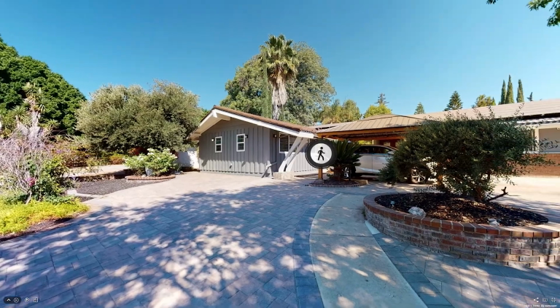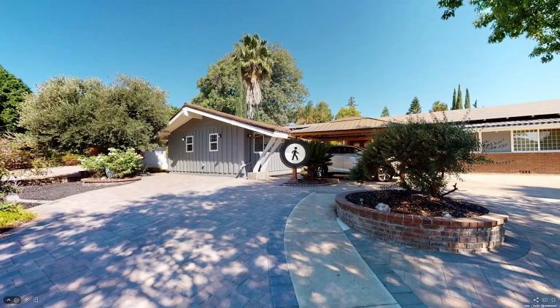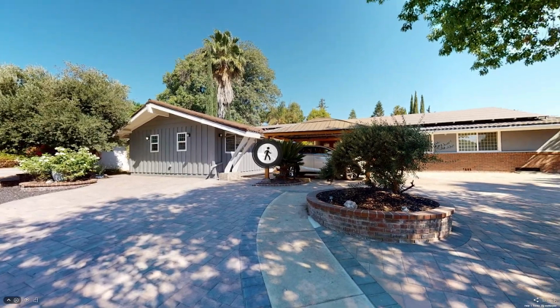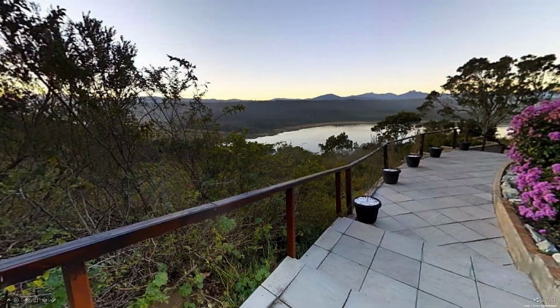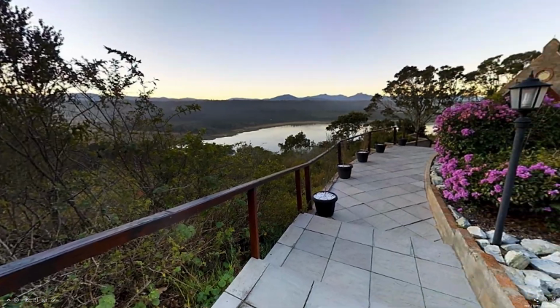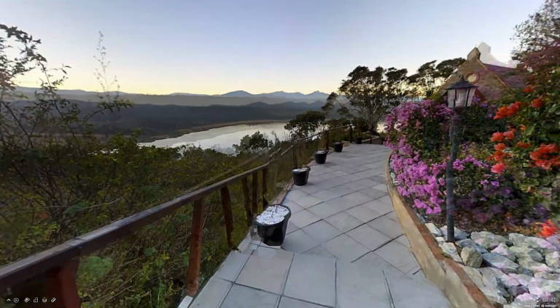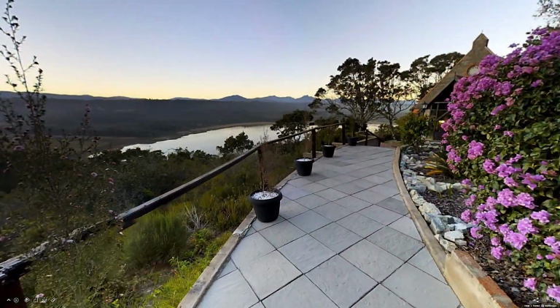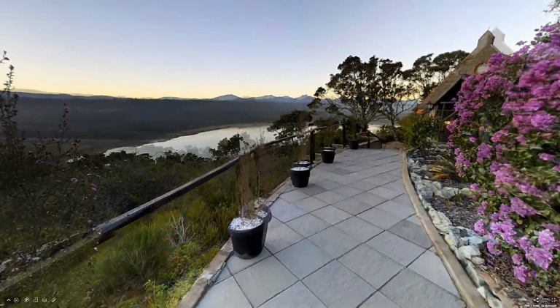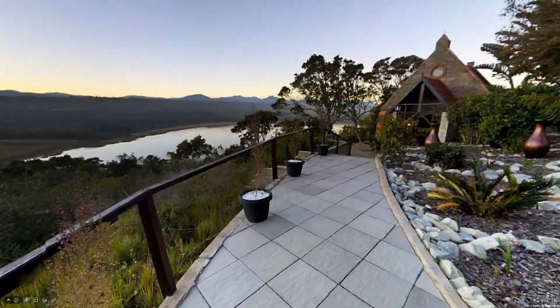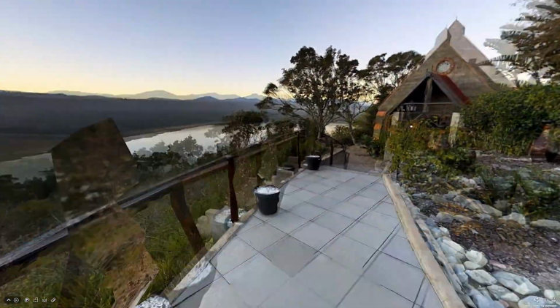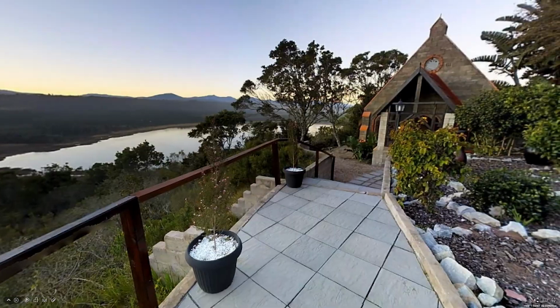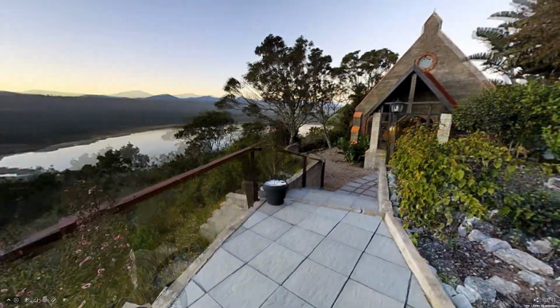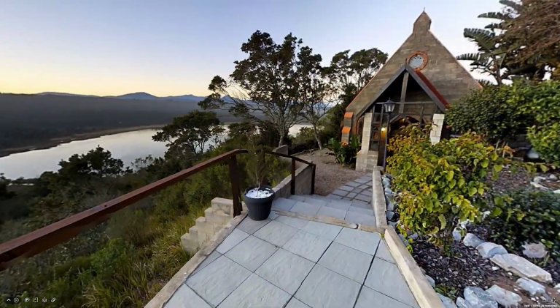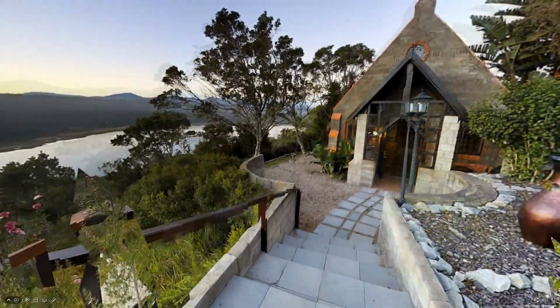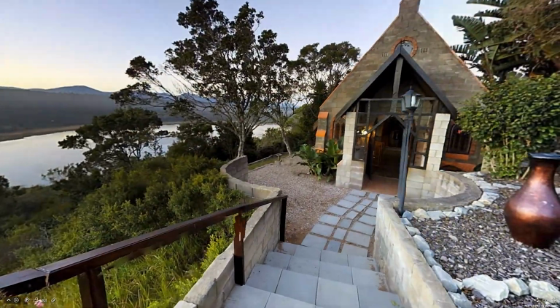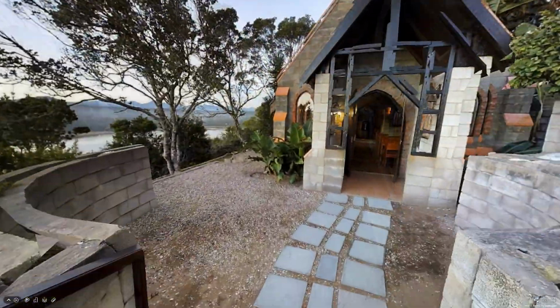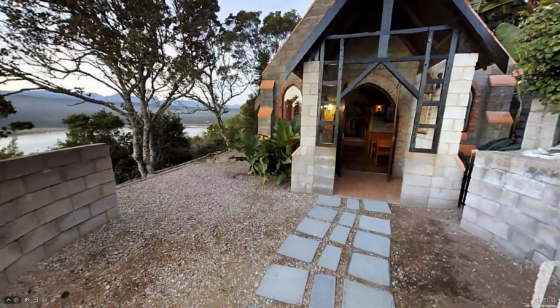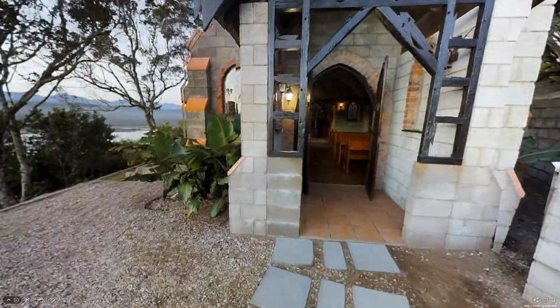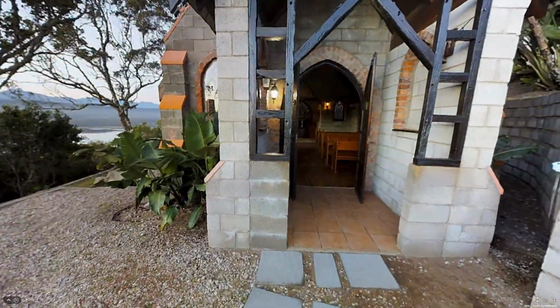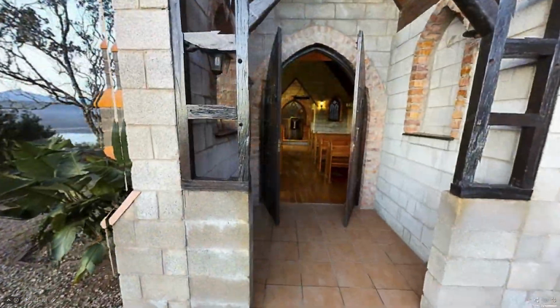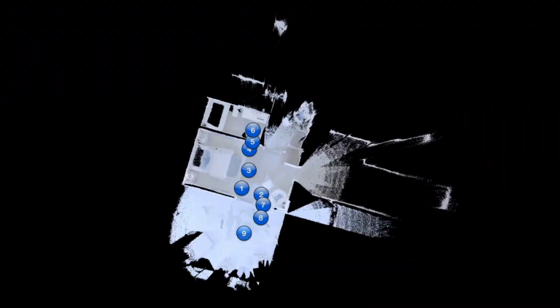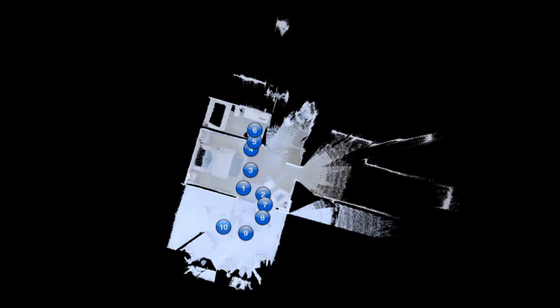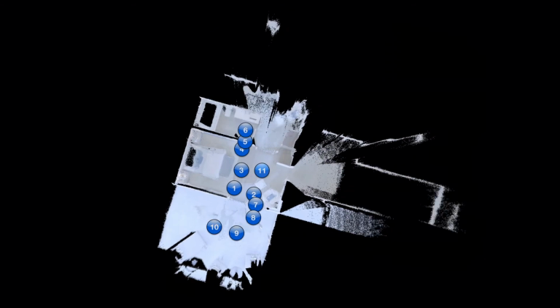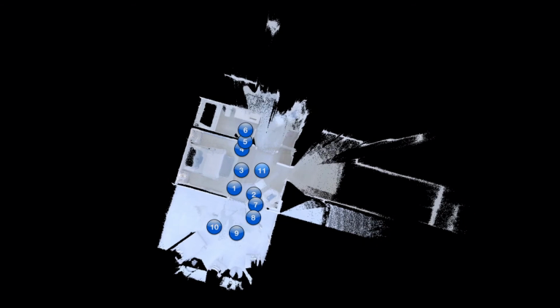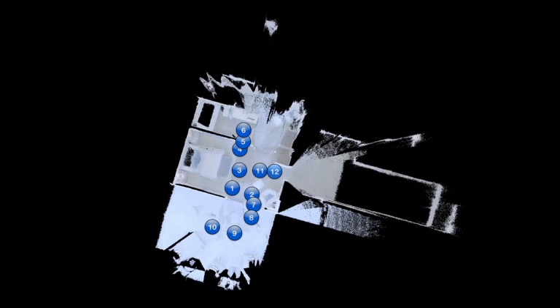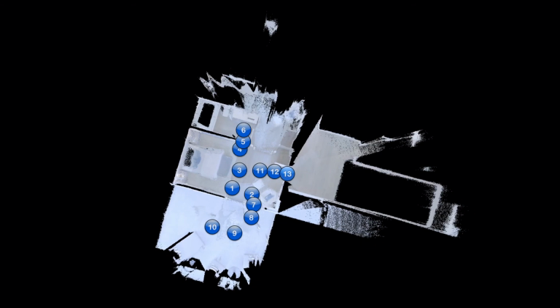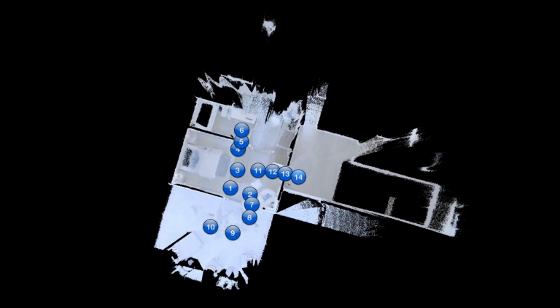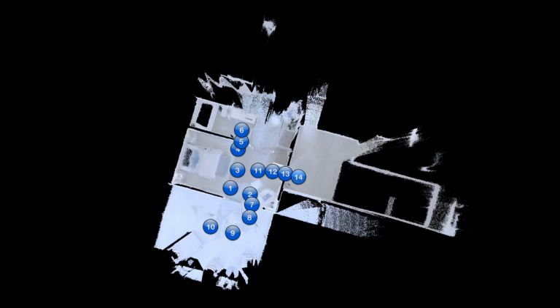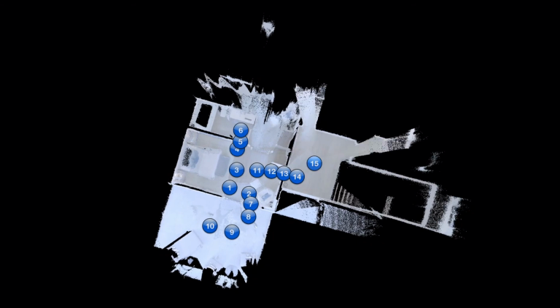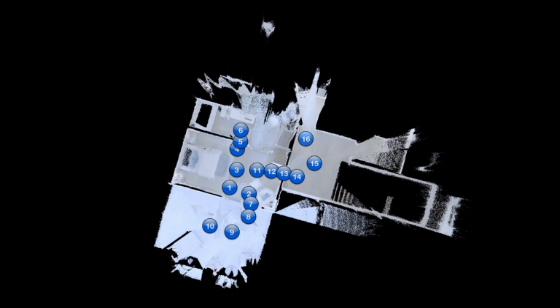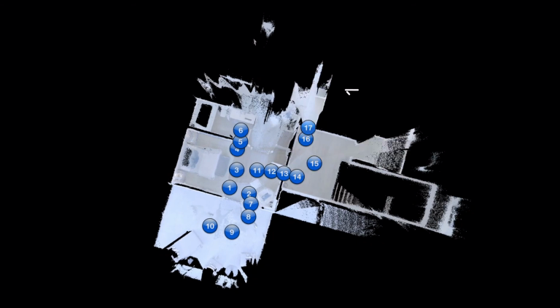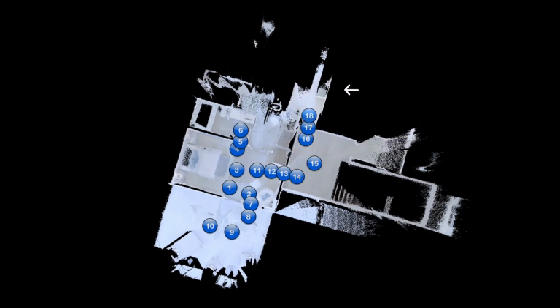If you want to capture a patio or other close-by outdoor space and still keep it as part of the dollhouse and 3D model, make it the last area you scan. Saving the outdoor scans to the end reduces the chances of misalignment issues with the indoor scans.